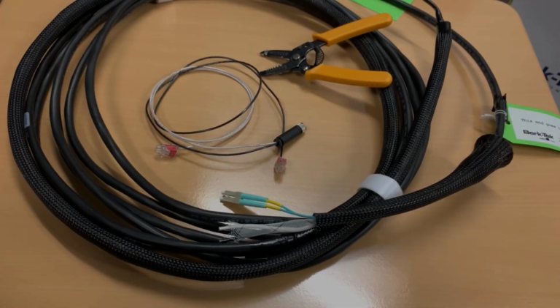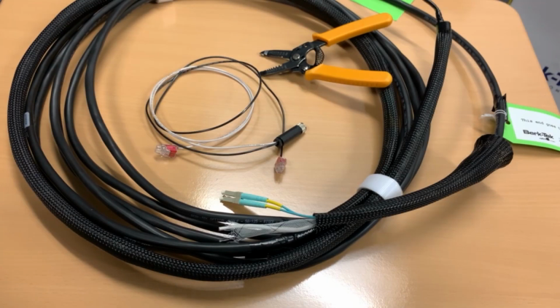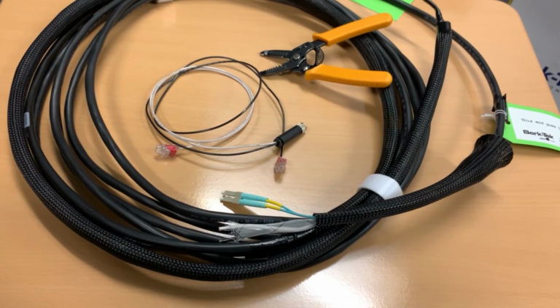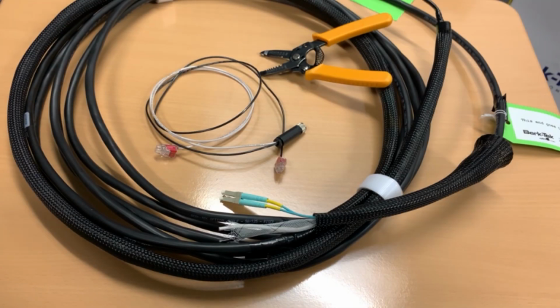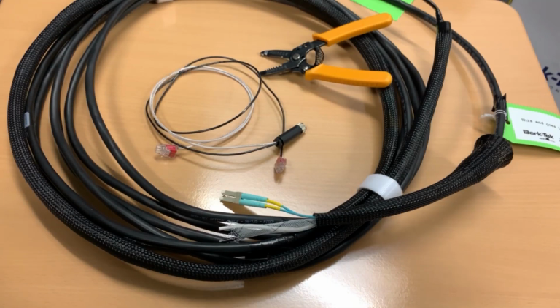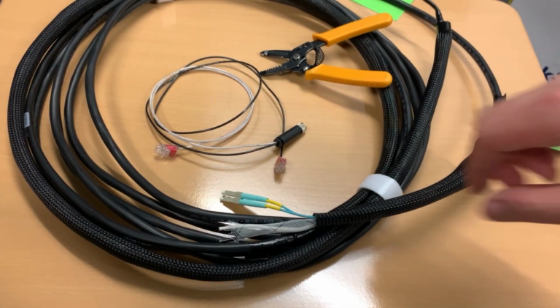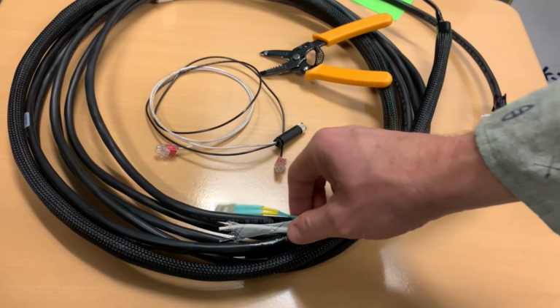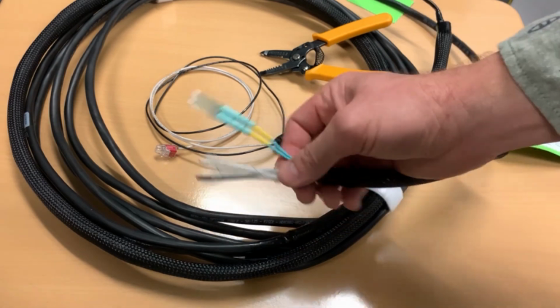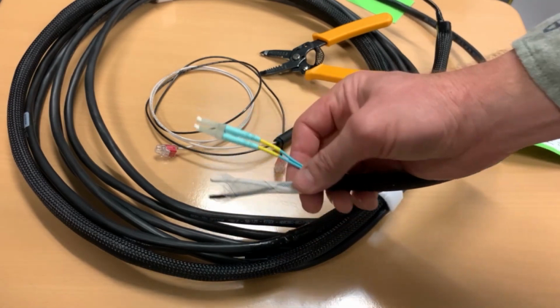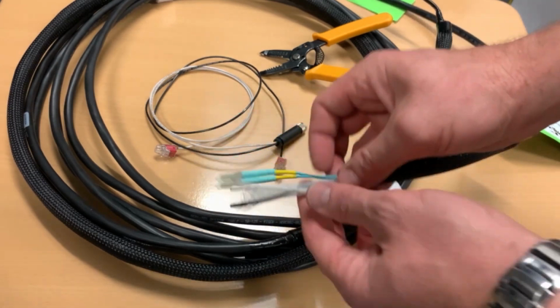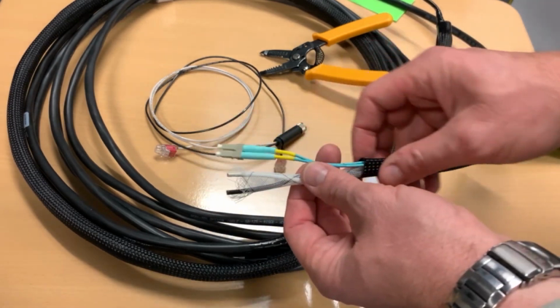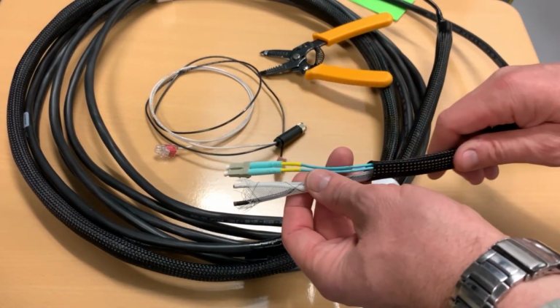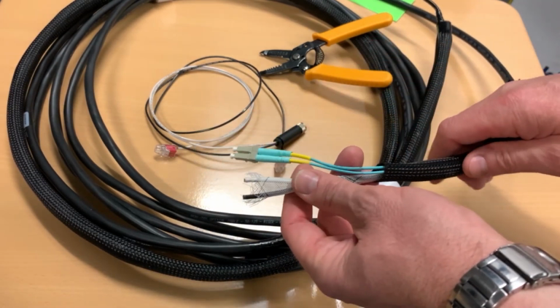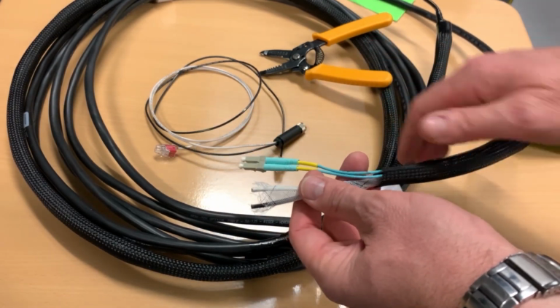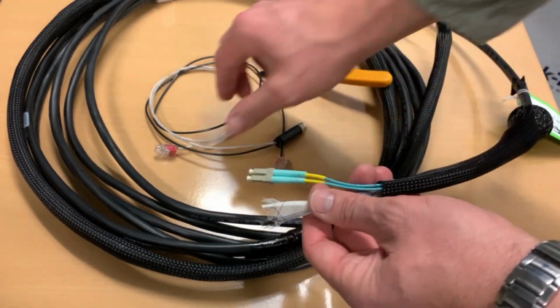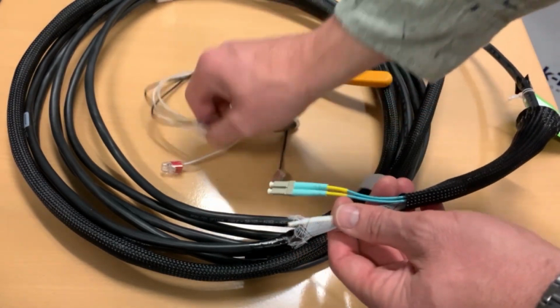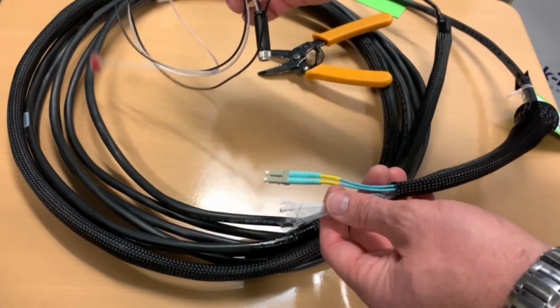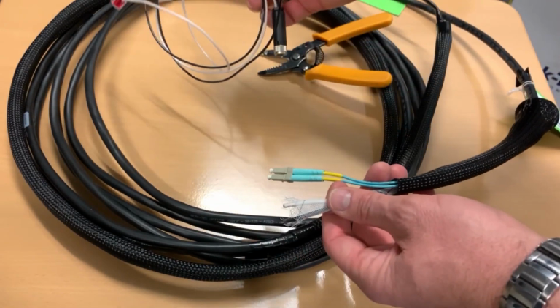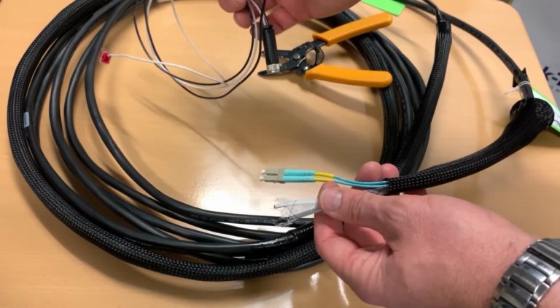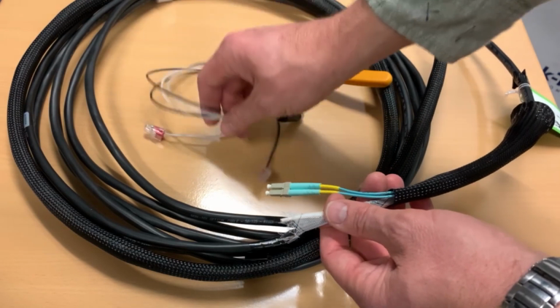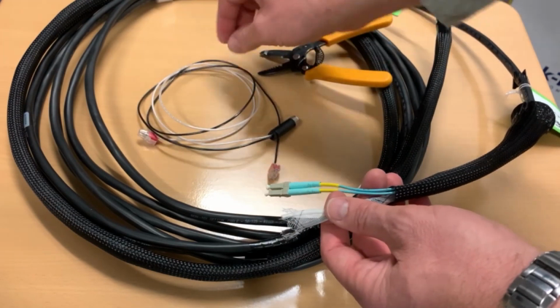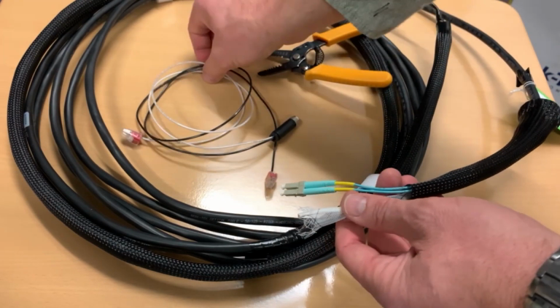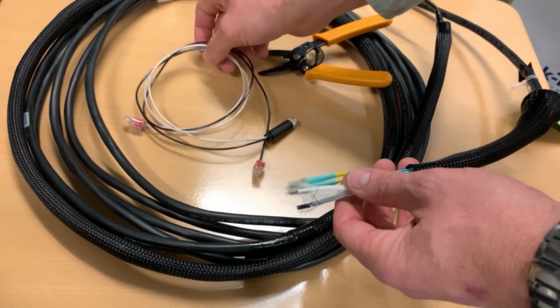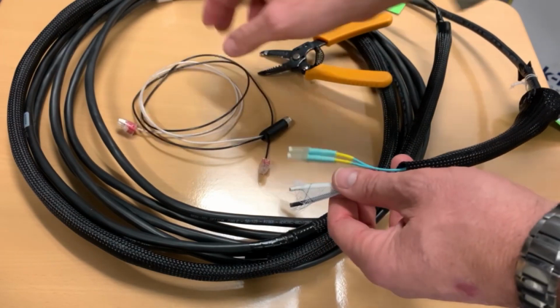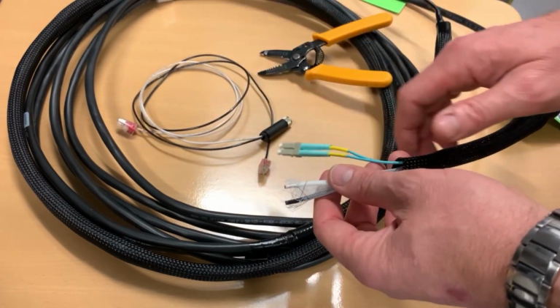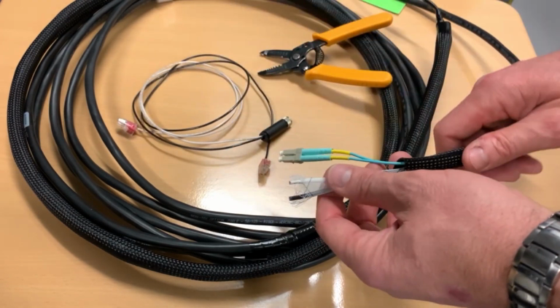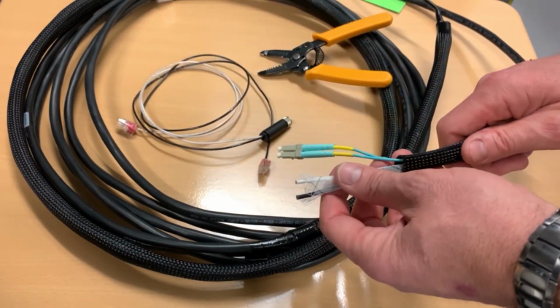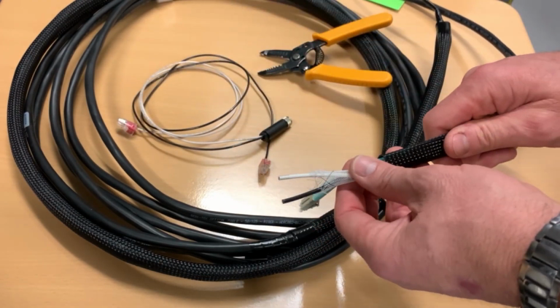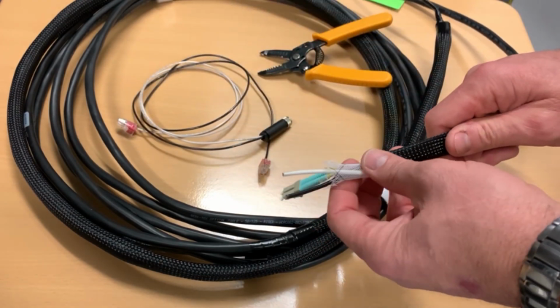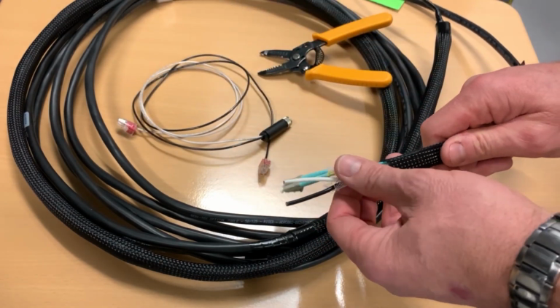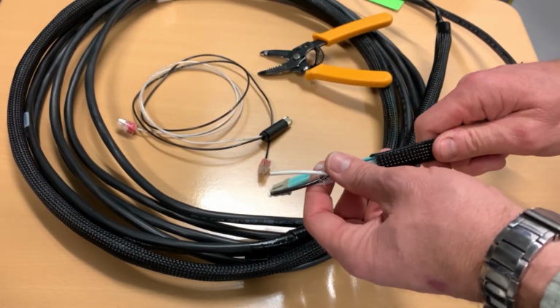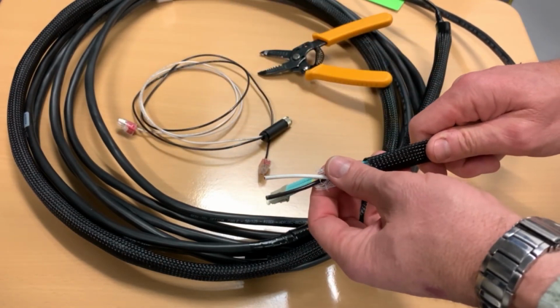I'm going to demonstrate the termination of the copper end of this cable assembly to an M8 connector pigtail. This cable pigtail is 11099456.